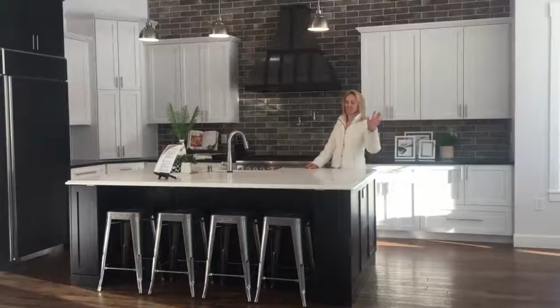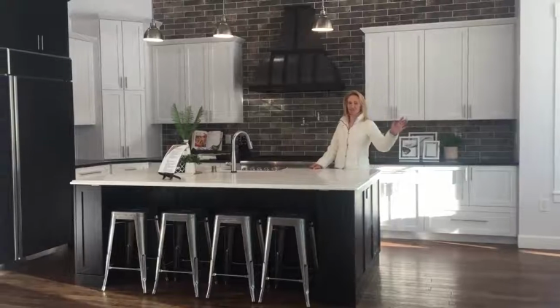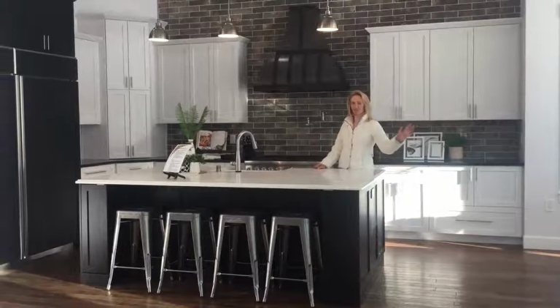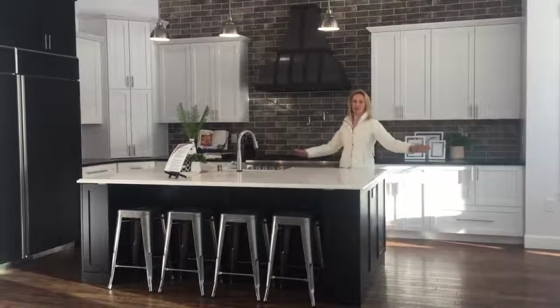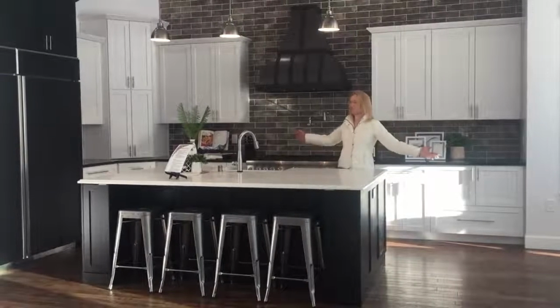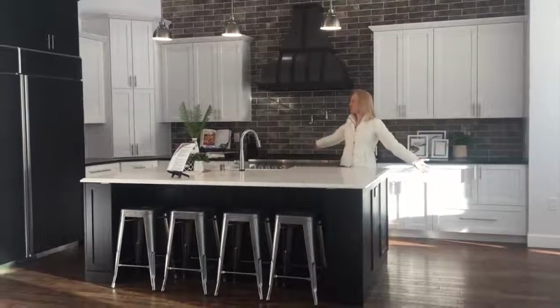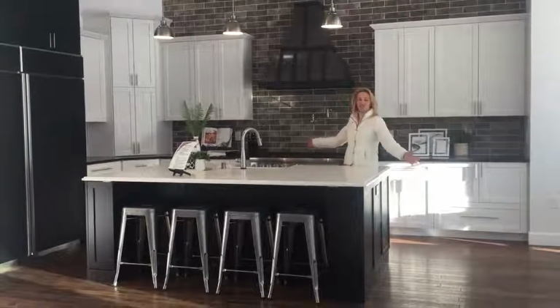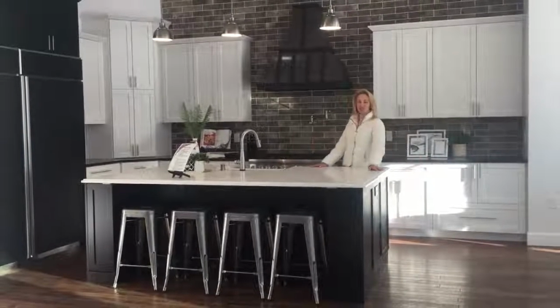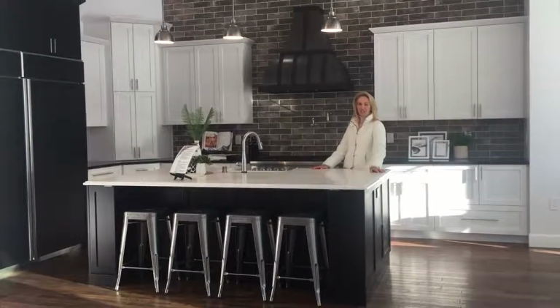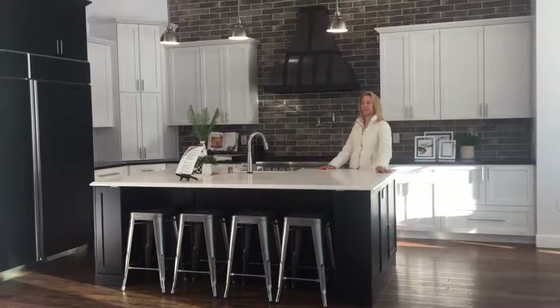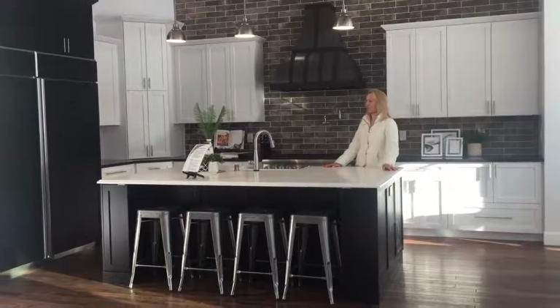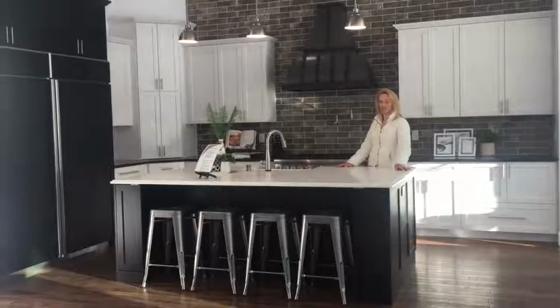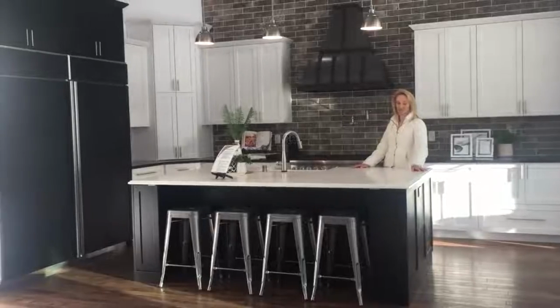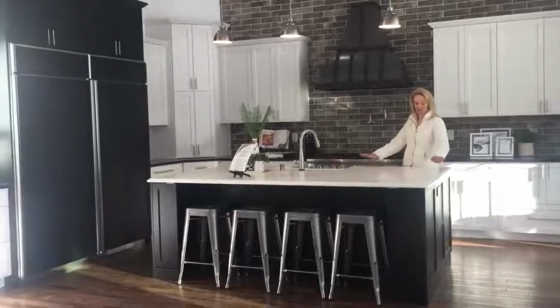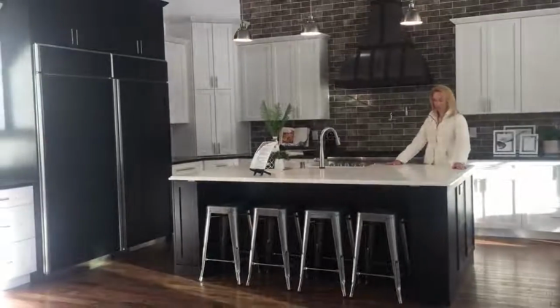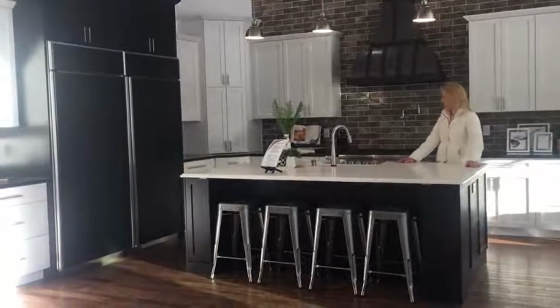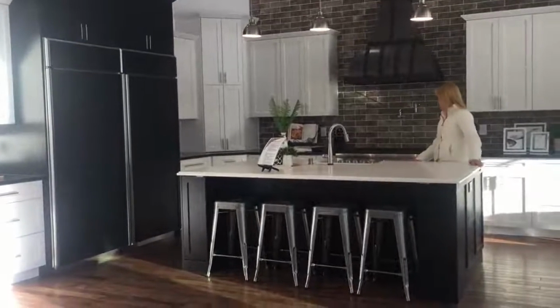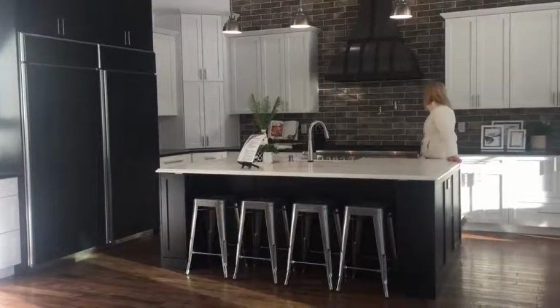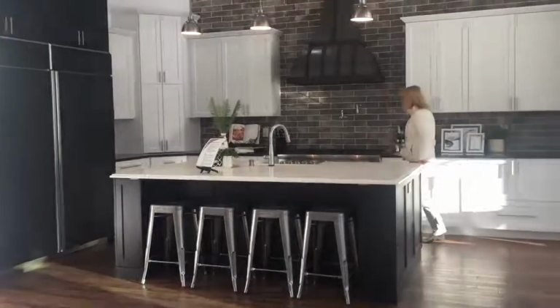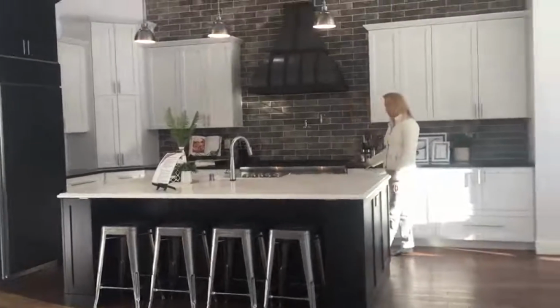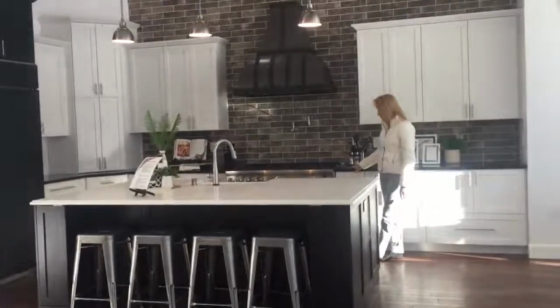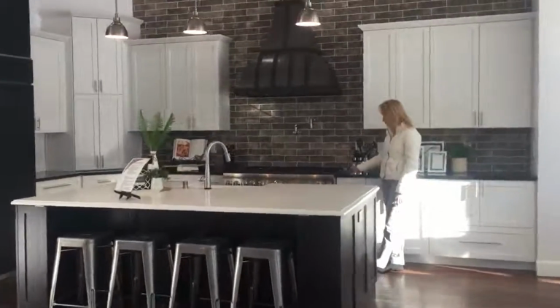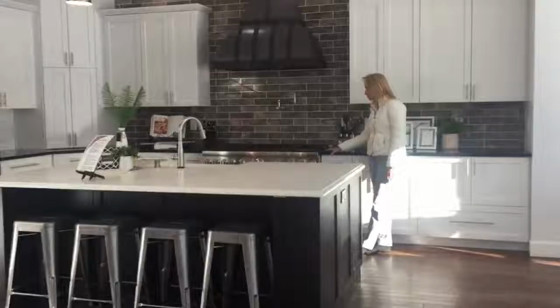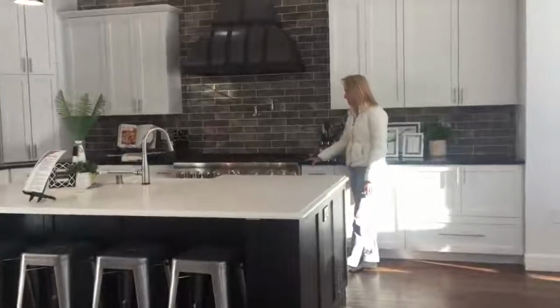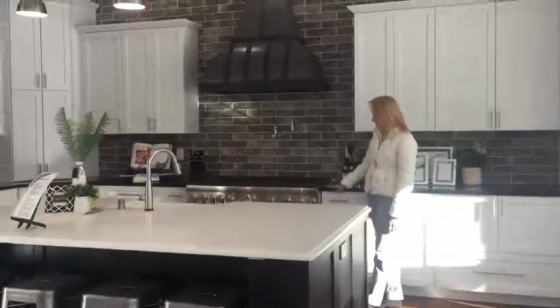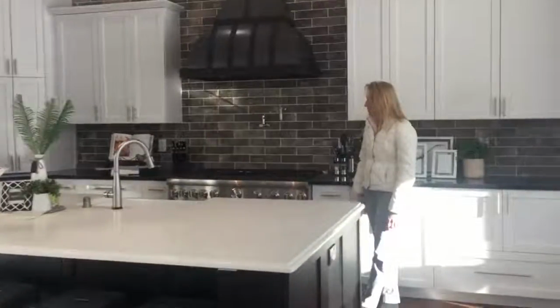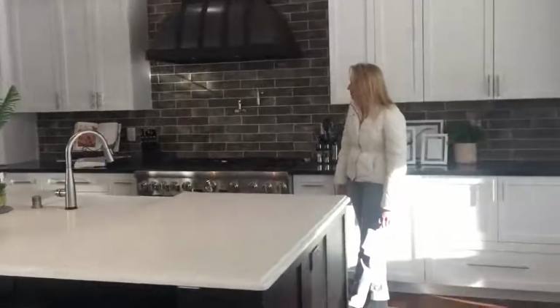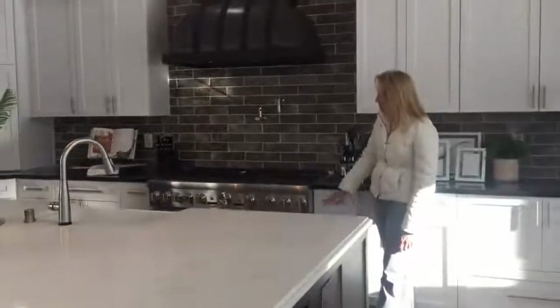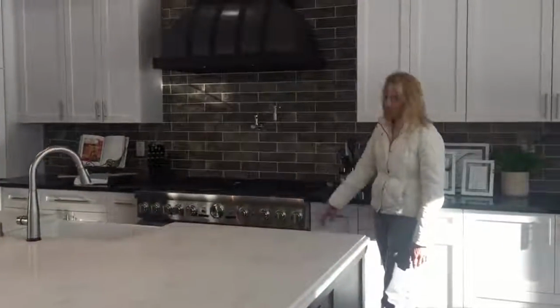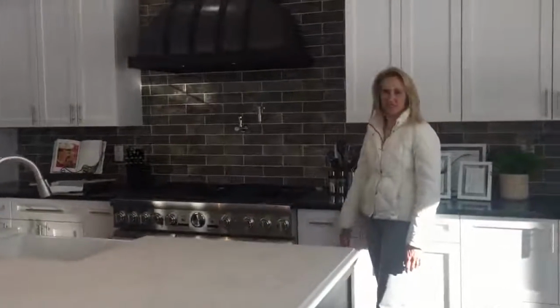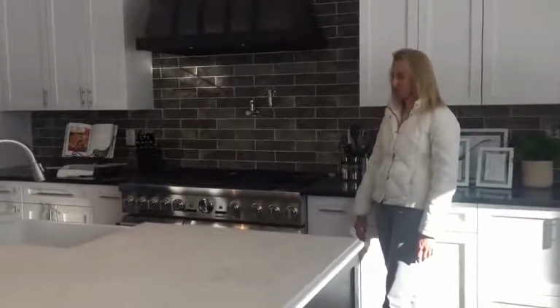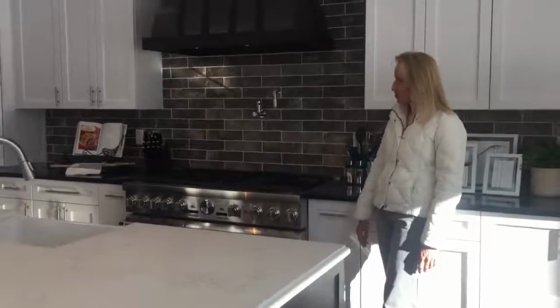I just had to take a few minutes and show off my dream kitchen to everybody. I absolutely love this kitchen. White quartz countertops, beautiful granite everywhere. Gorgeous chef's stove.